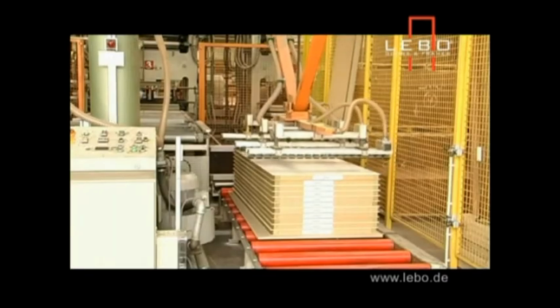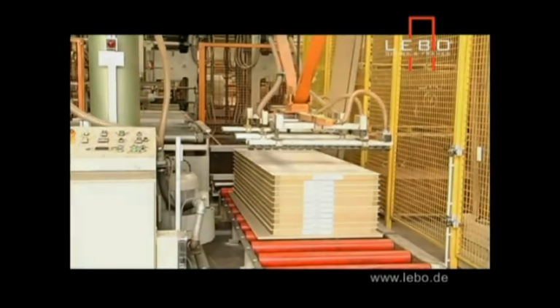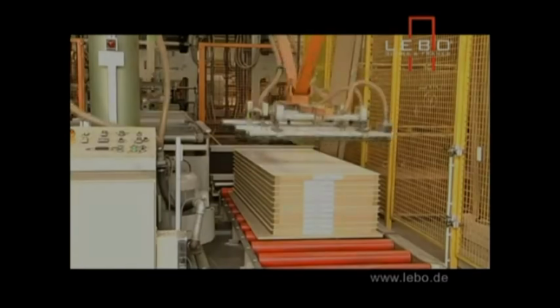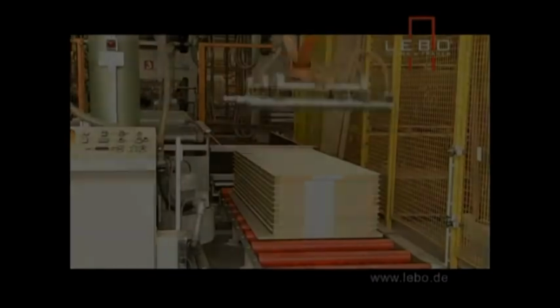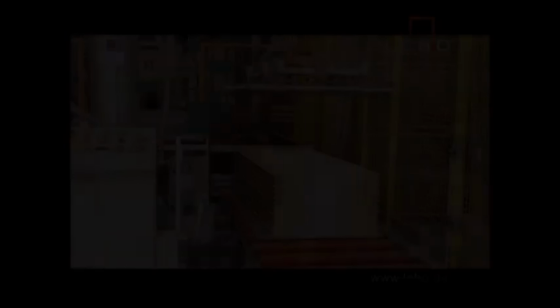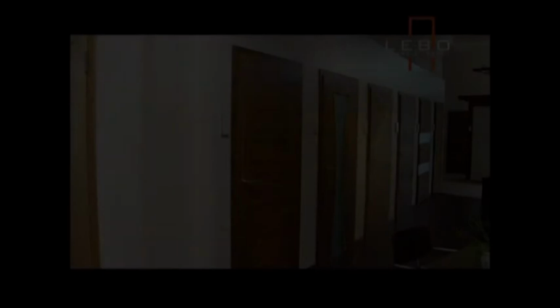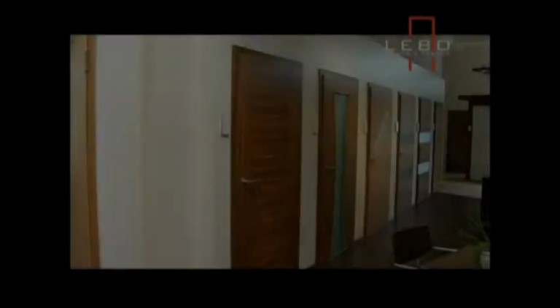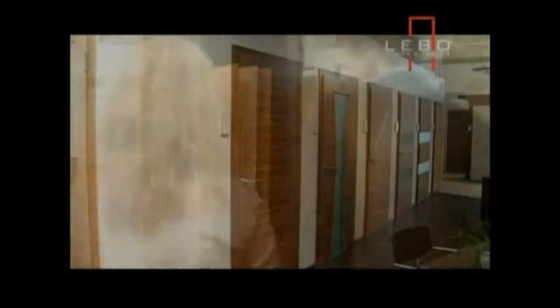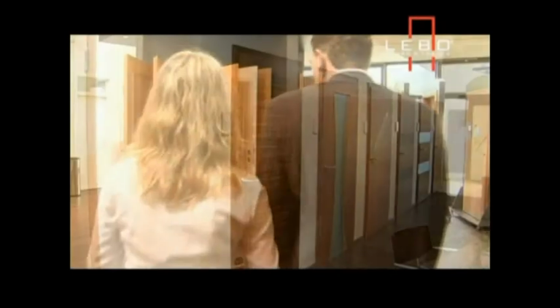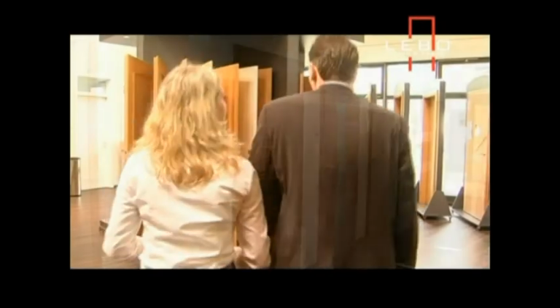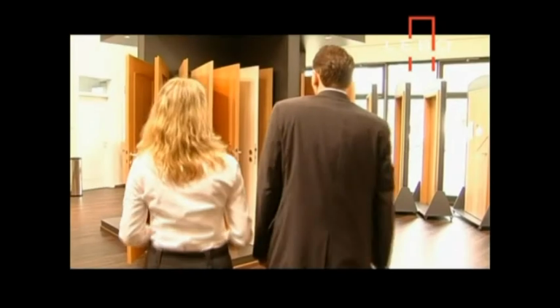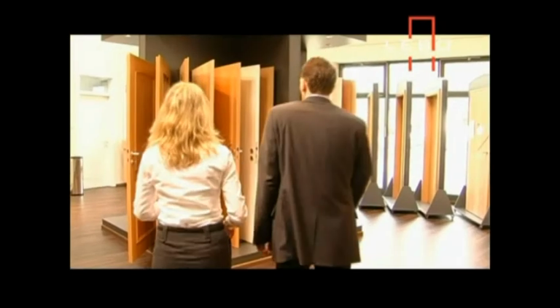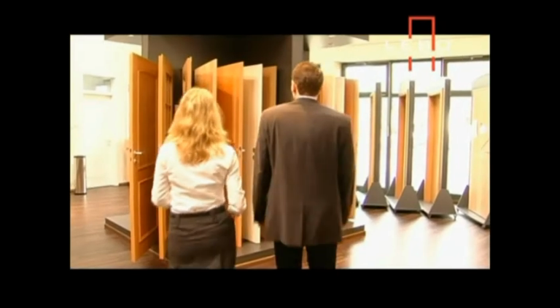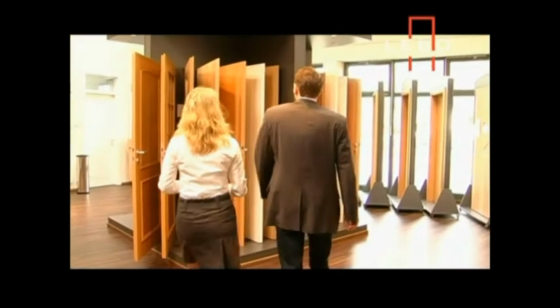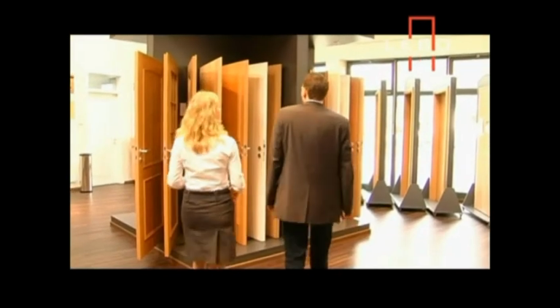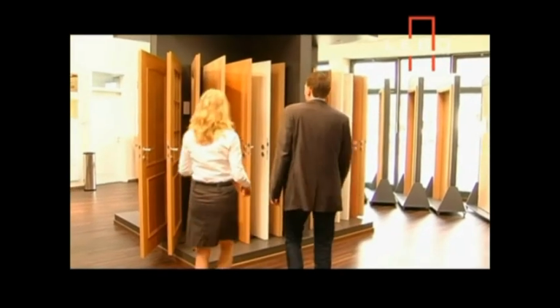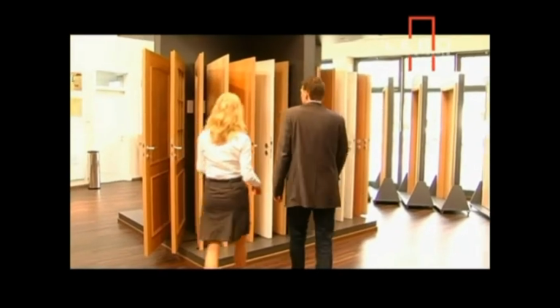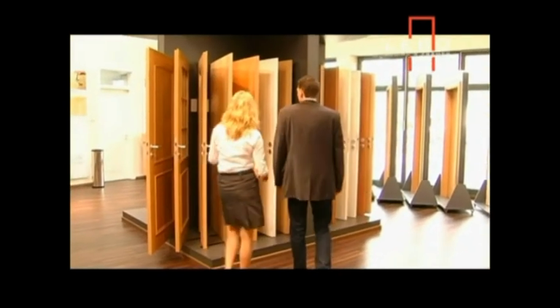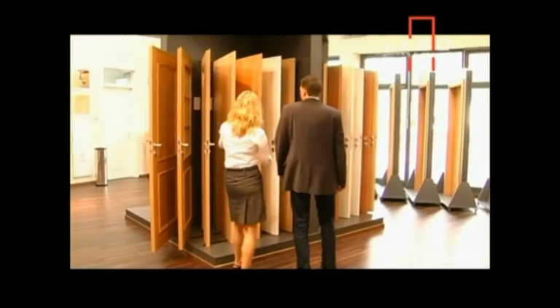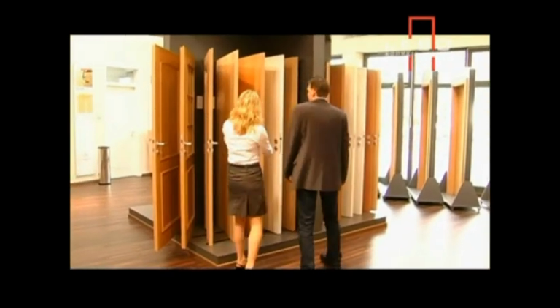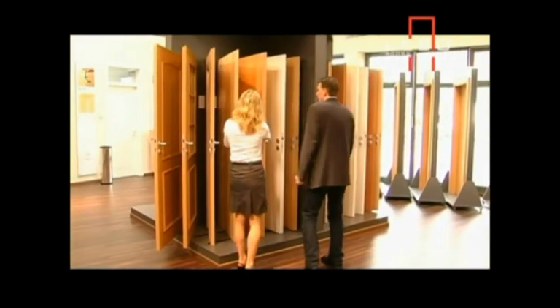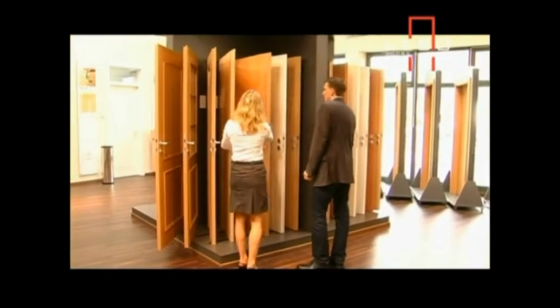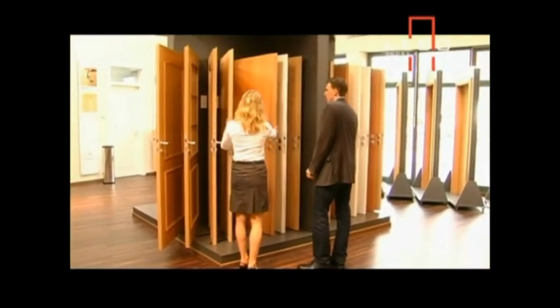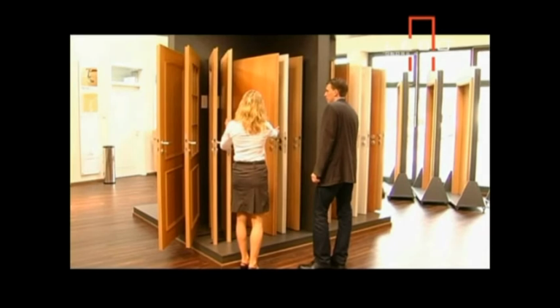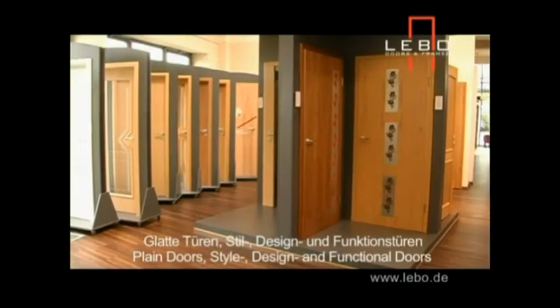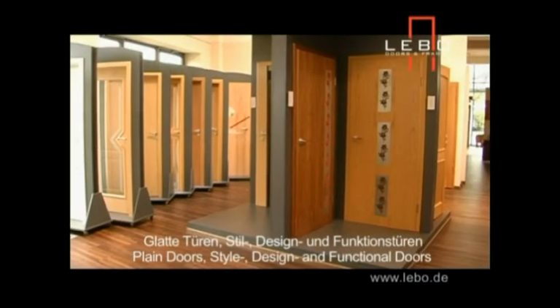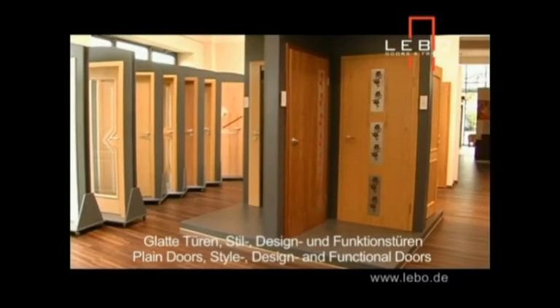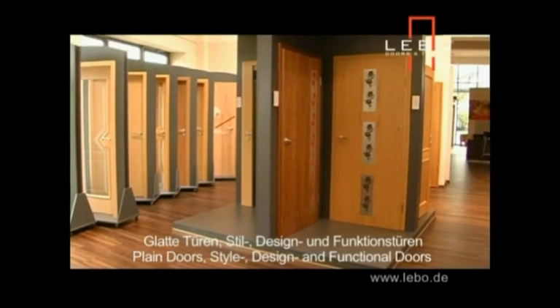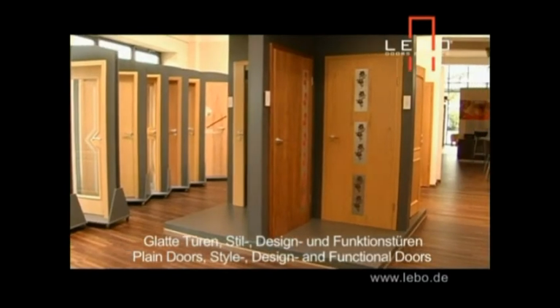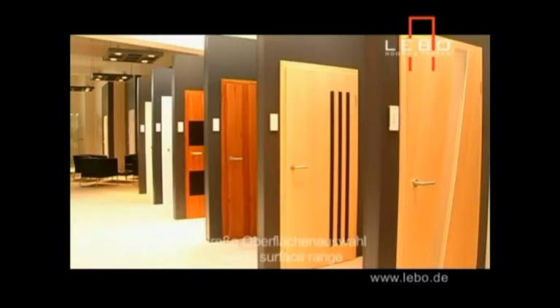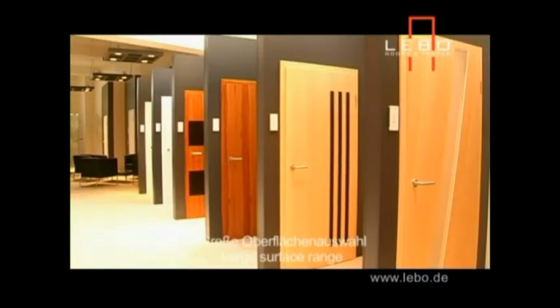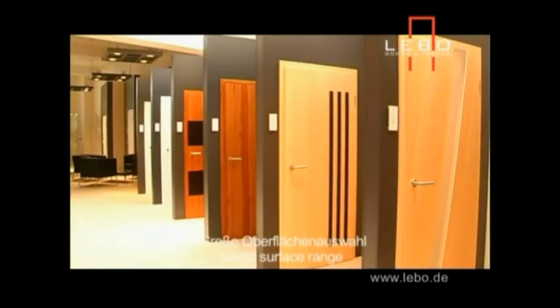Of course, doors and frames are a big part of the design and image of a building, so Lebo offer a huge range of door designs and finishes.